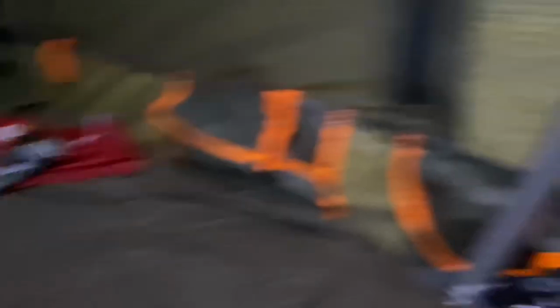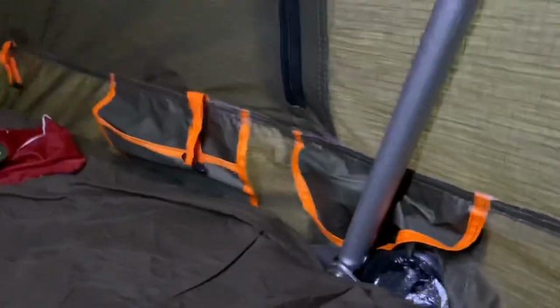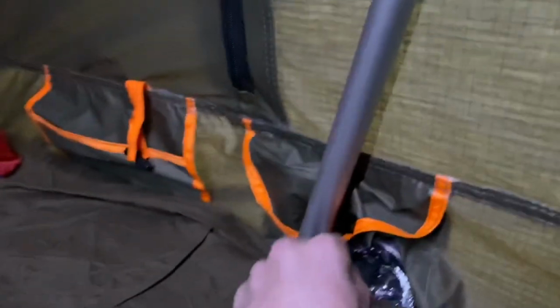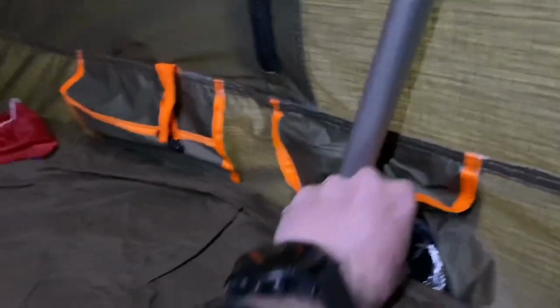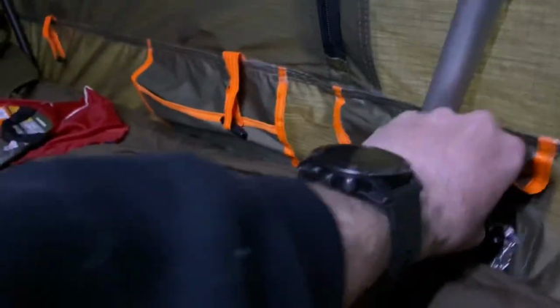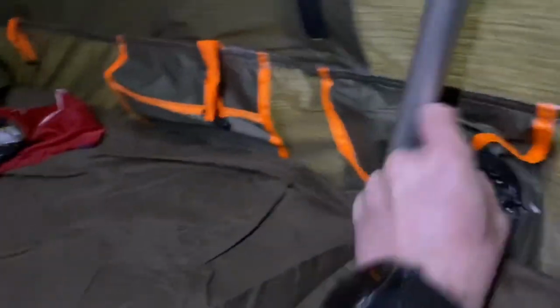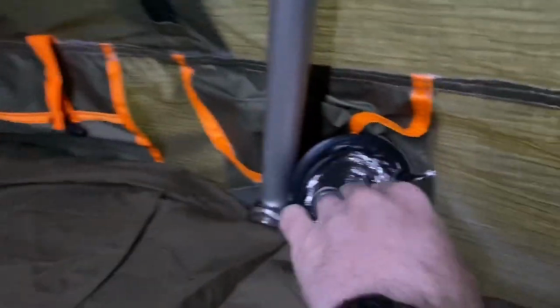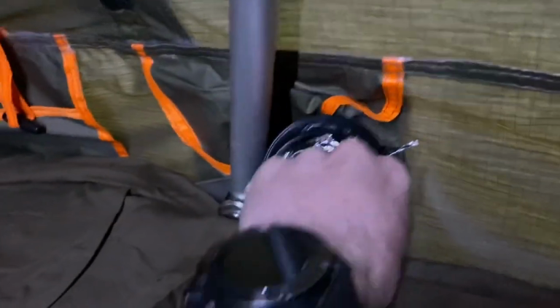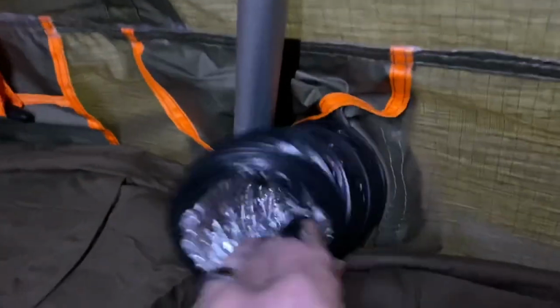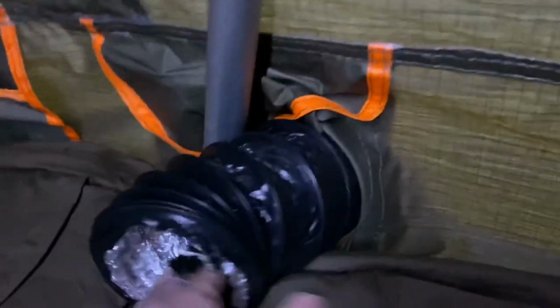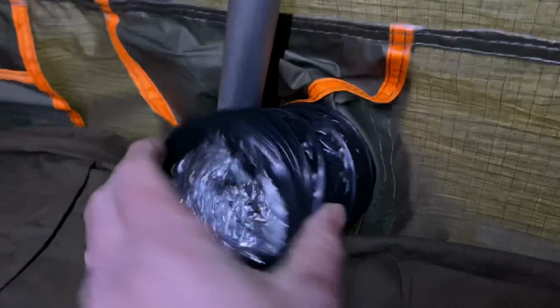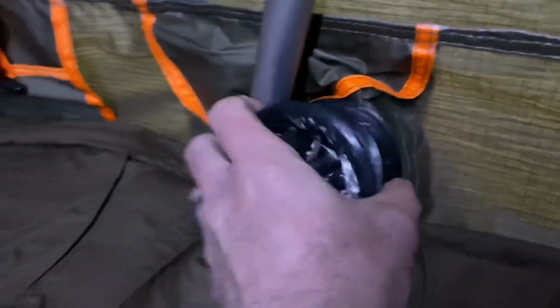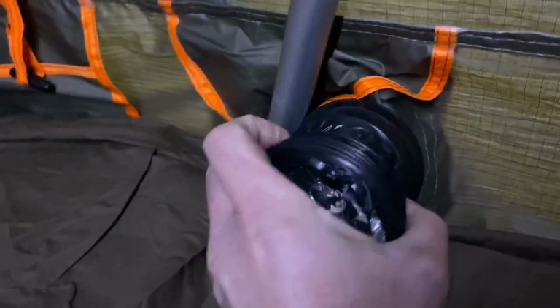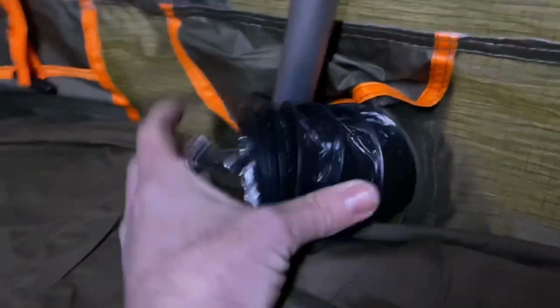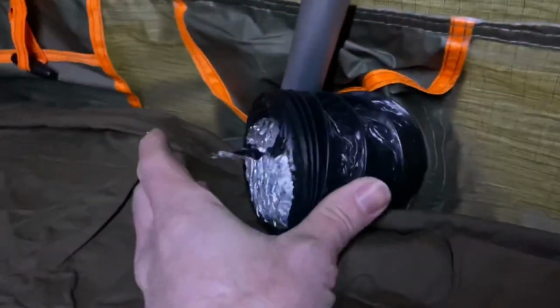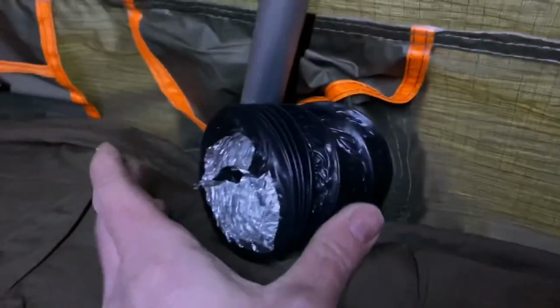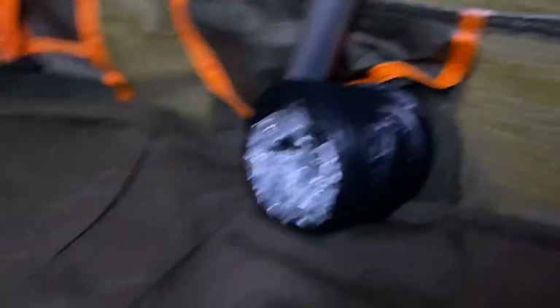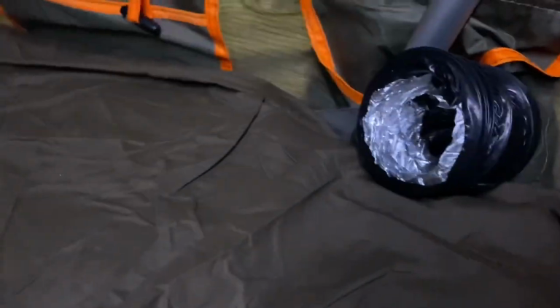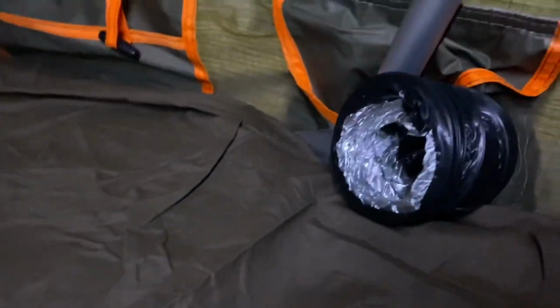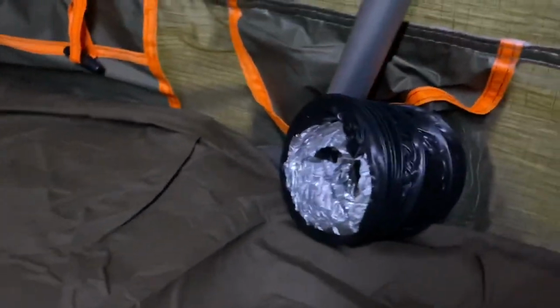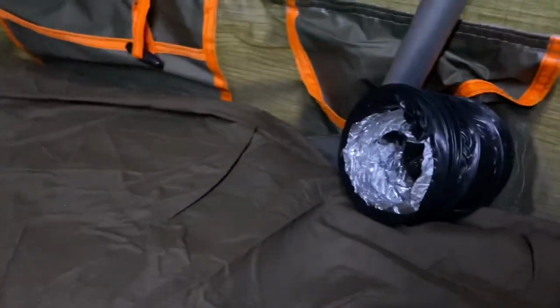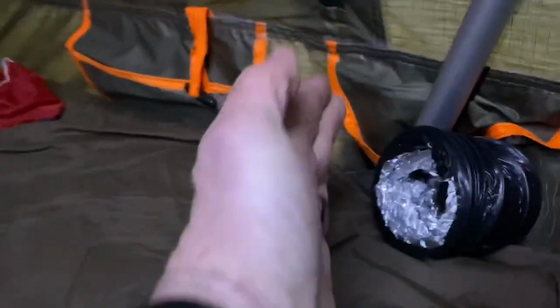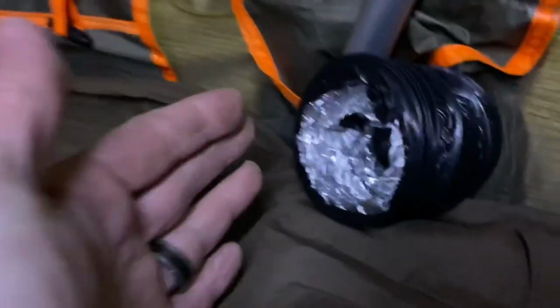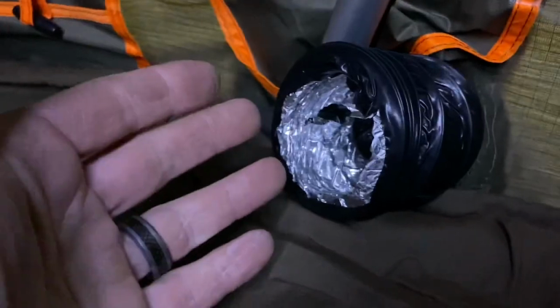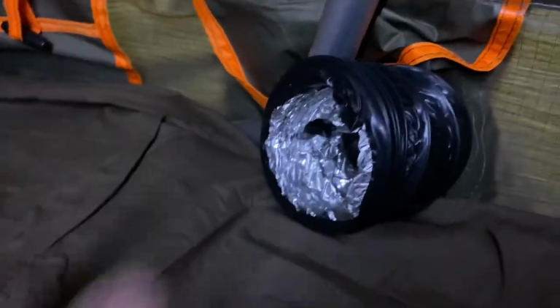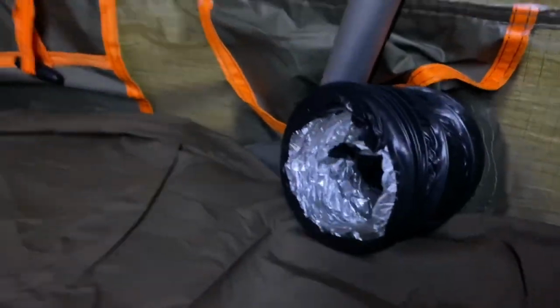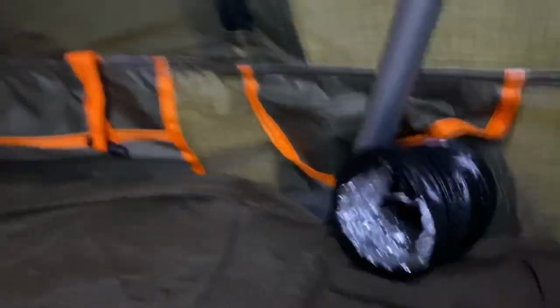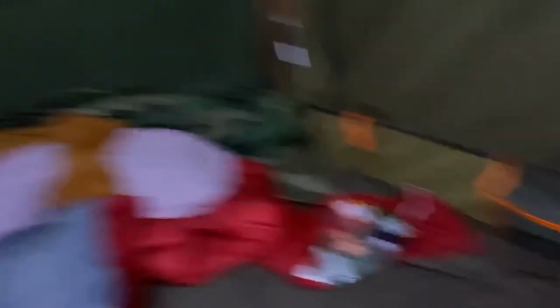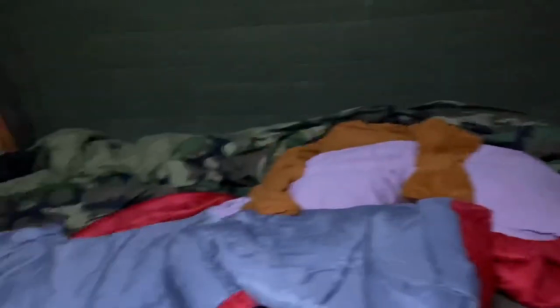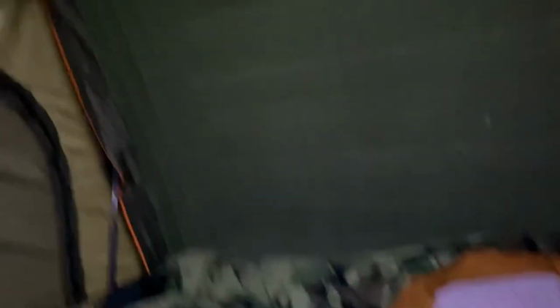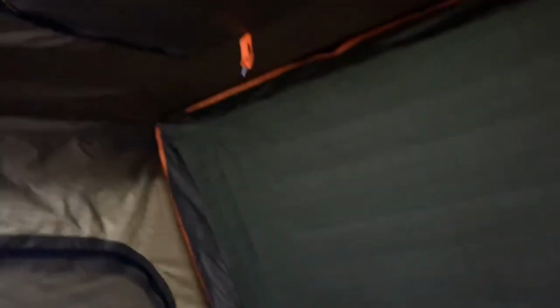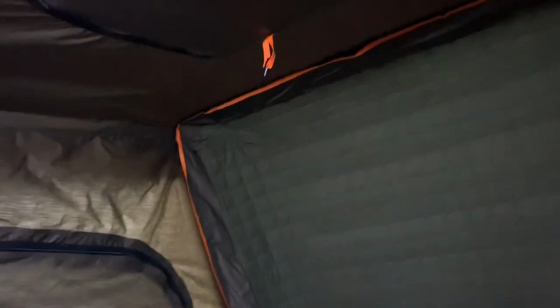Going up inside — right here is our duct. I leave a little bit of slack here so I can position it. And that blows pretty good heat out and heats this space pretty well.